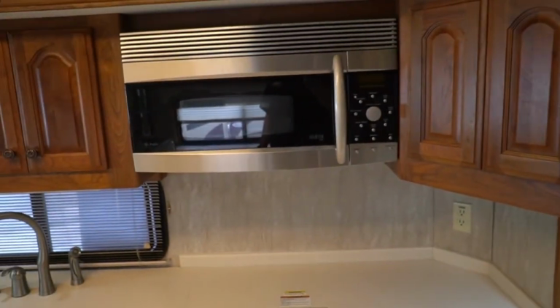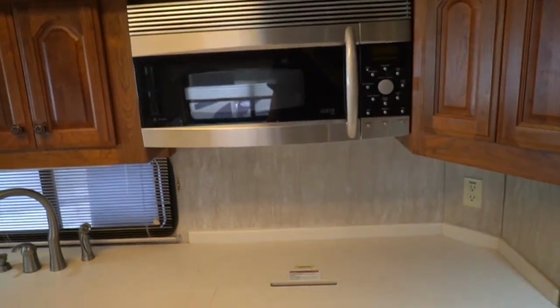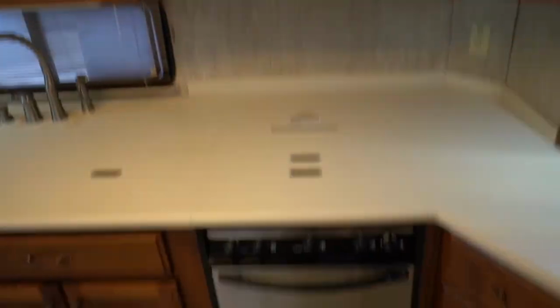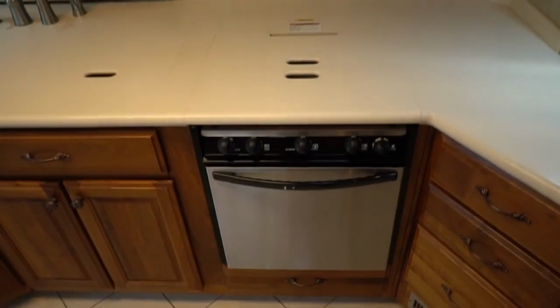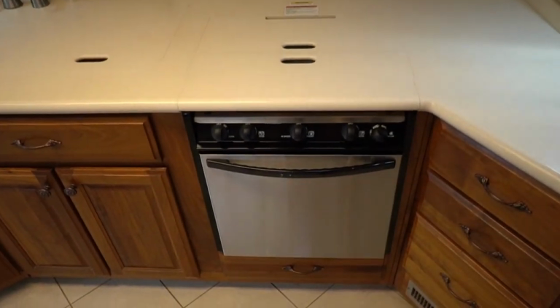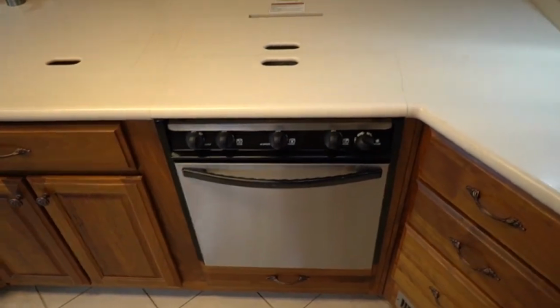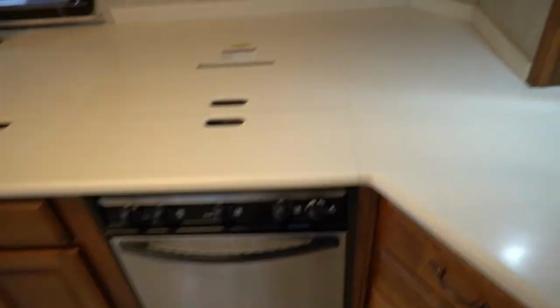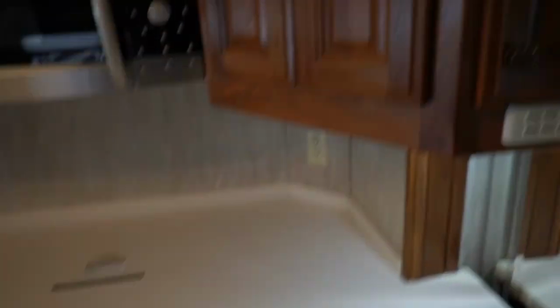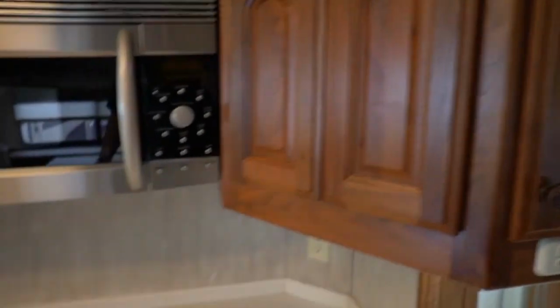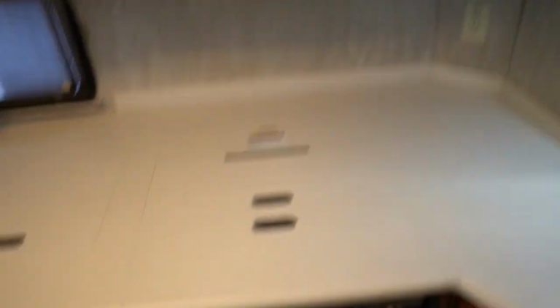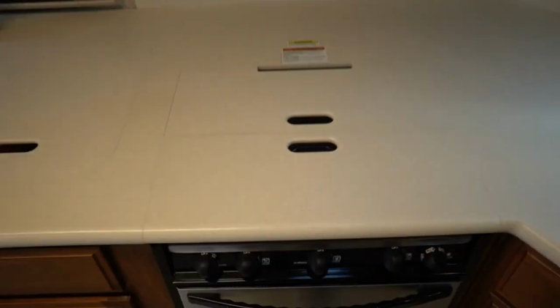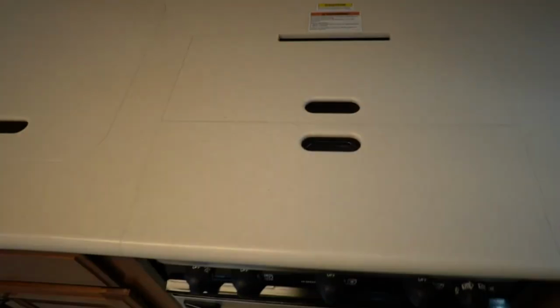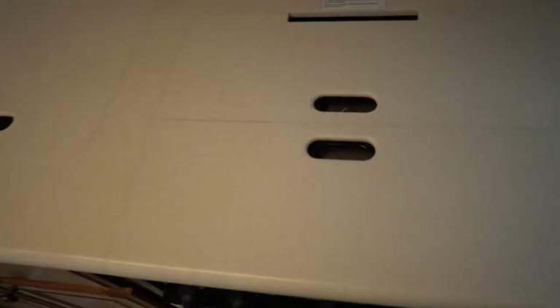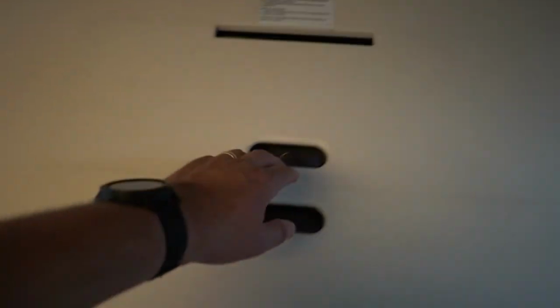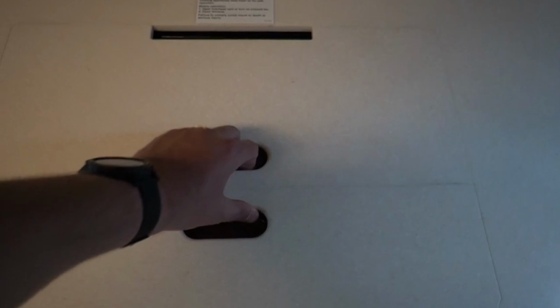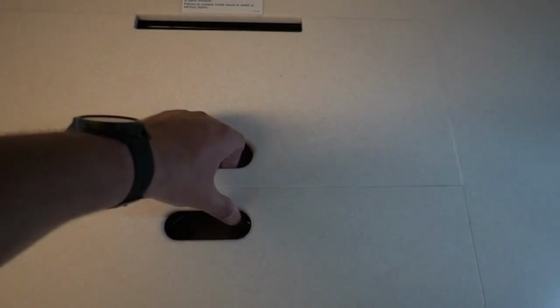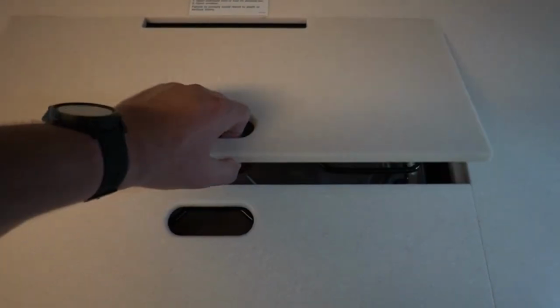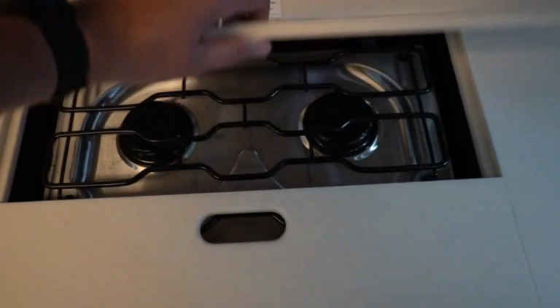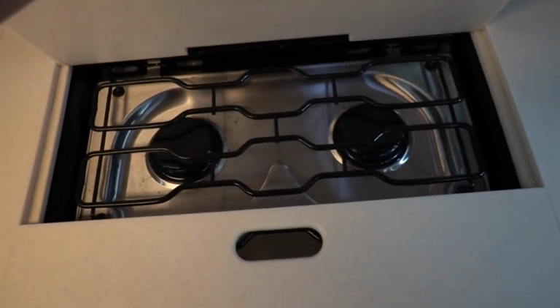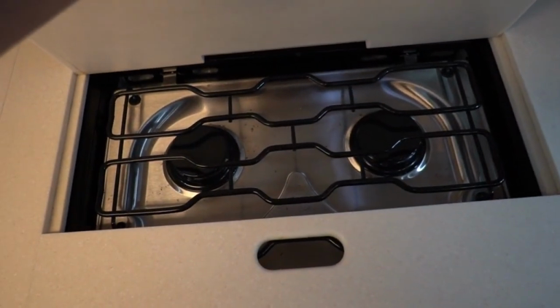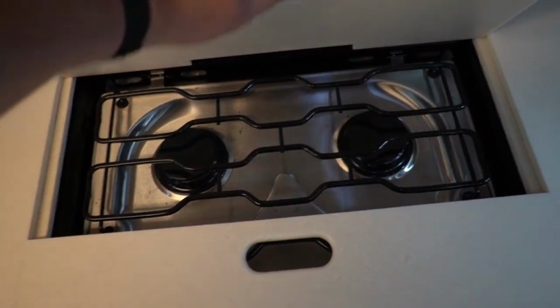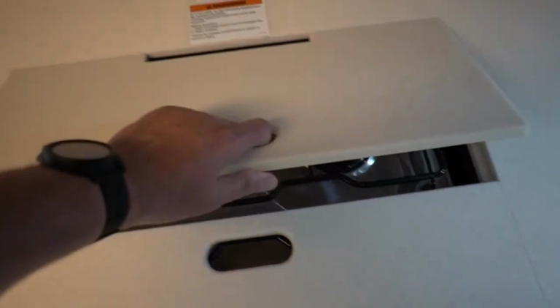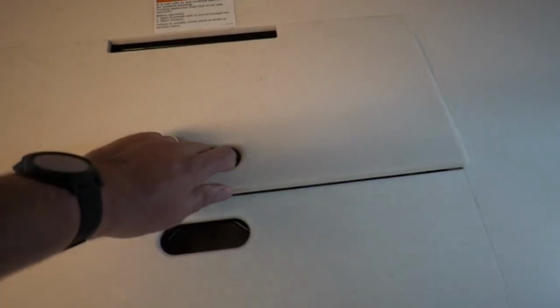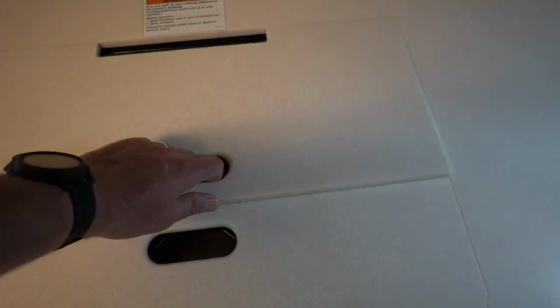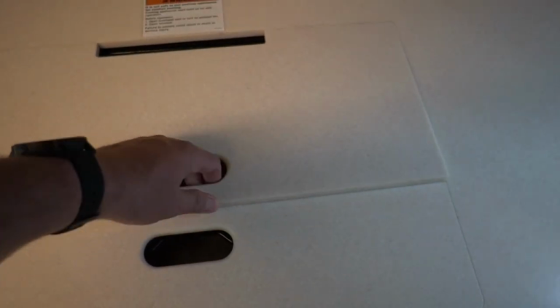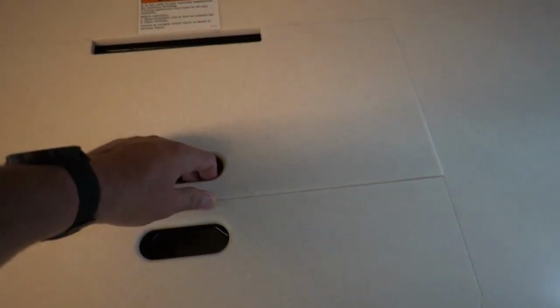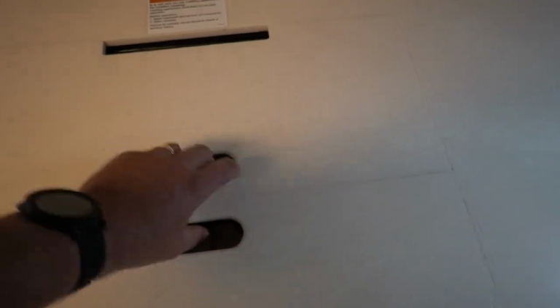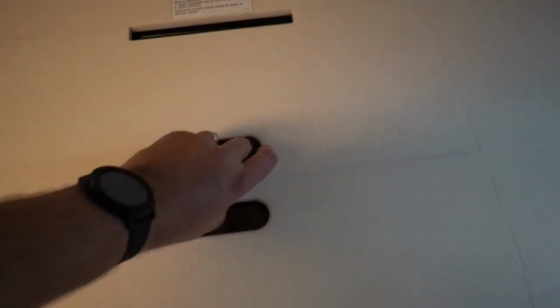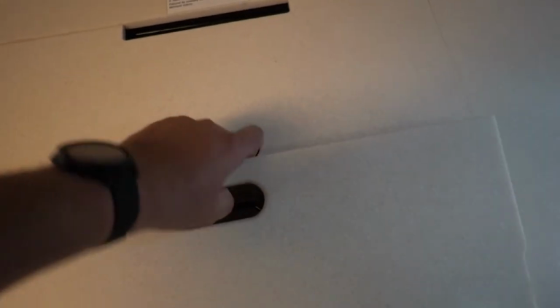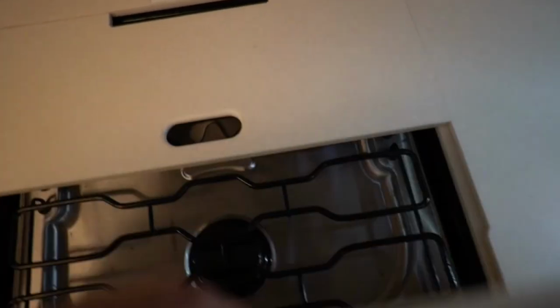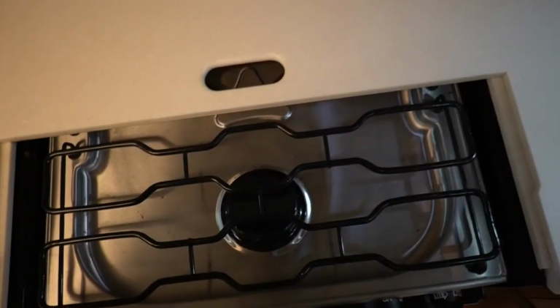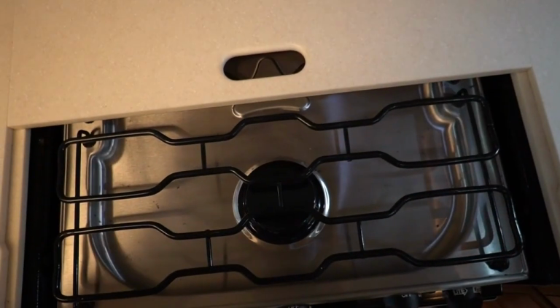Convection oven up top and a regular oven down below. Well, they didn't cook much in here, which is kind of a shame to spend almost half a million dollars on a motorhome and barely use it.